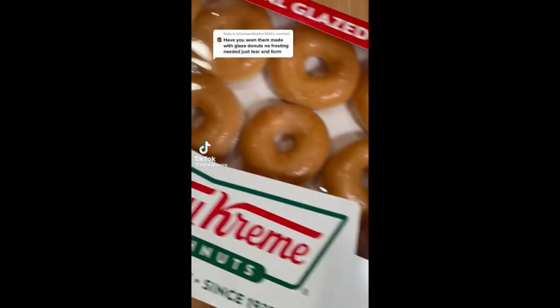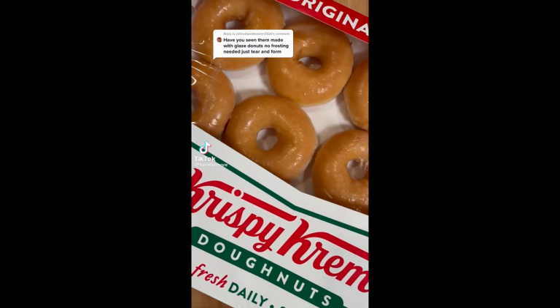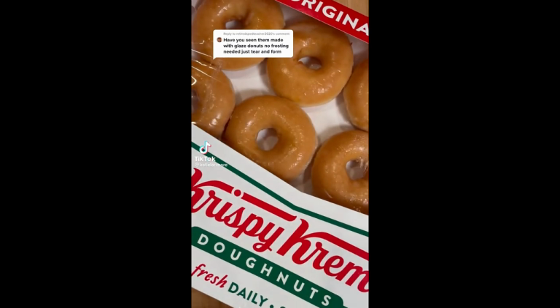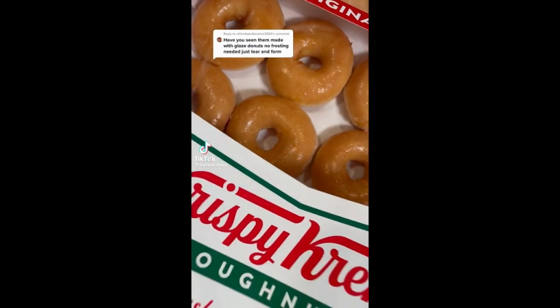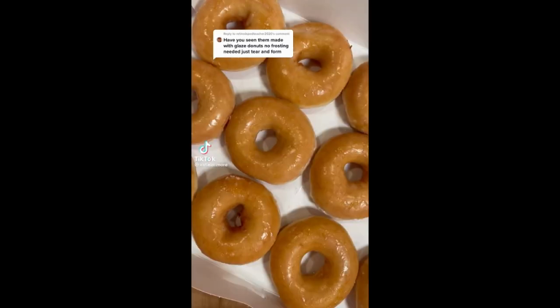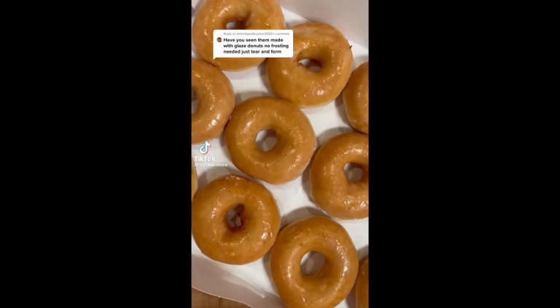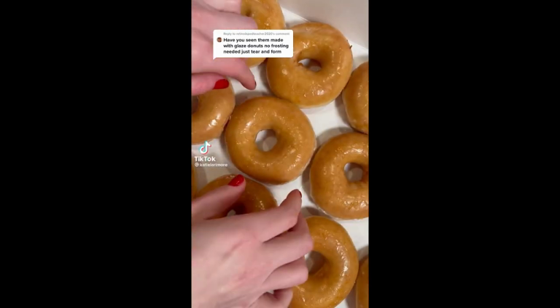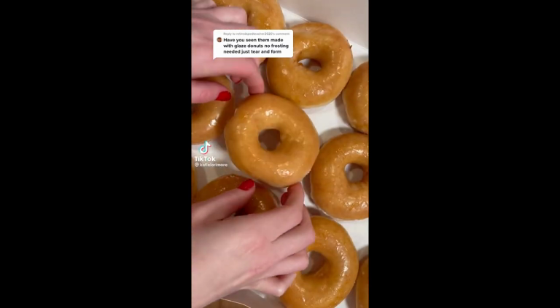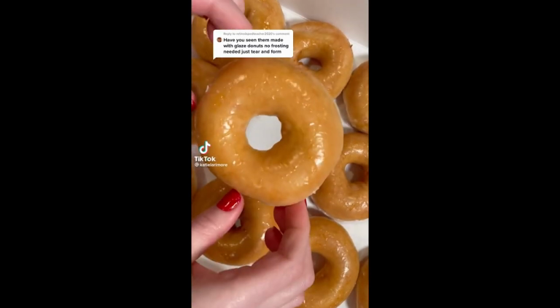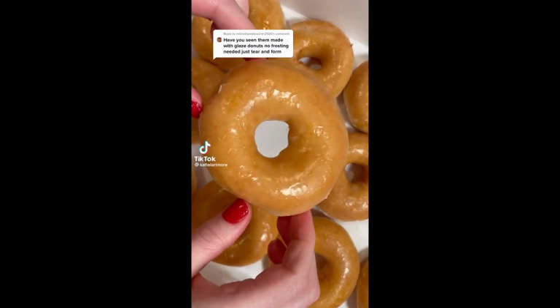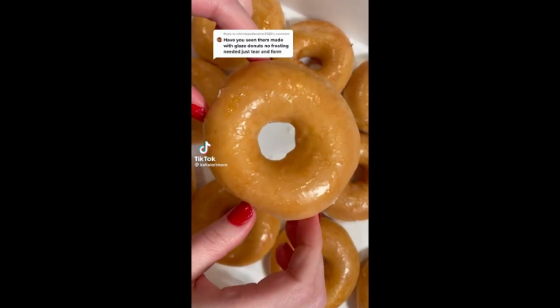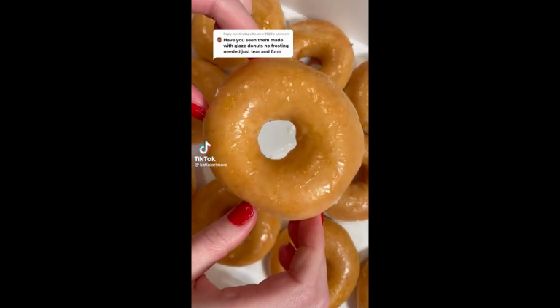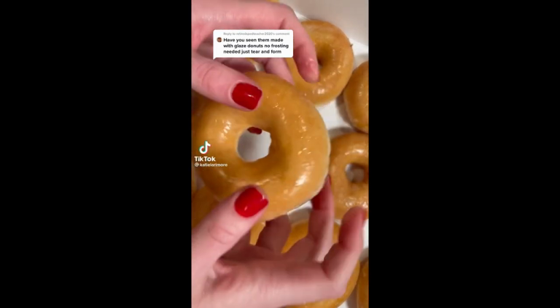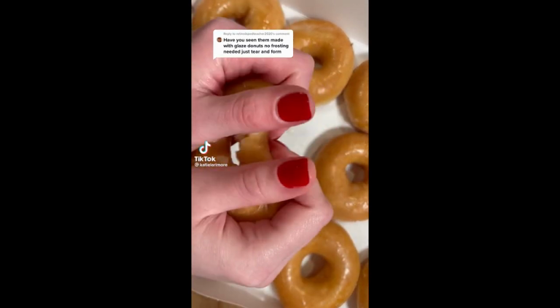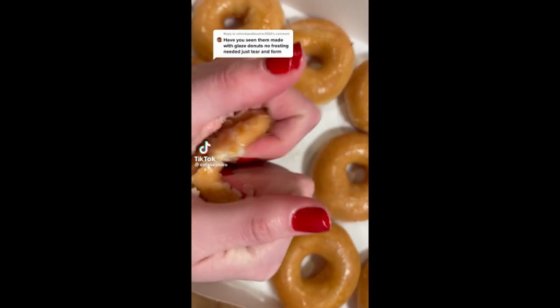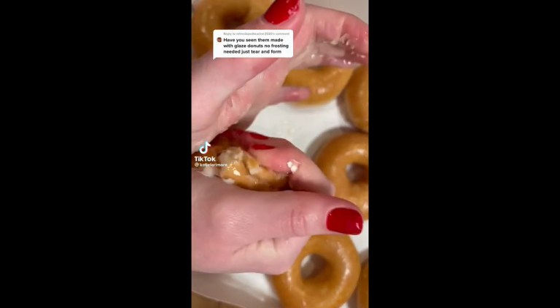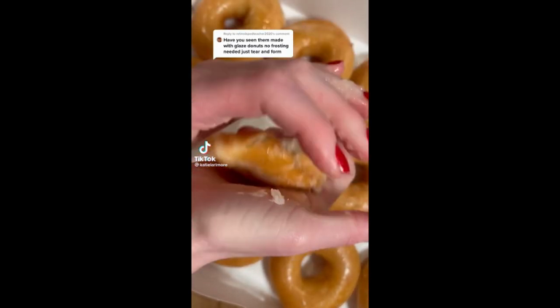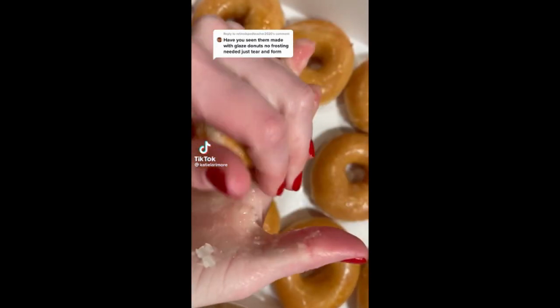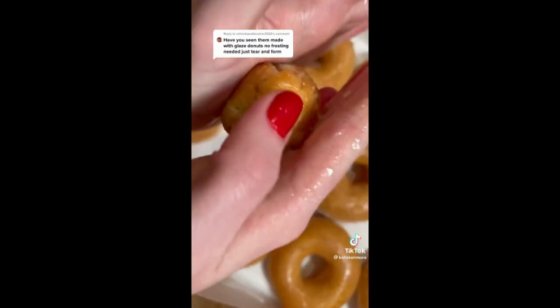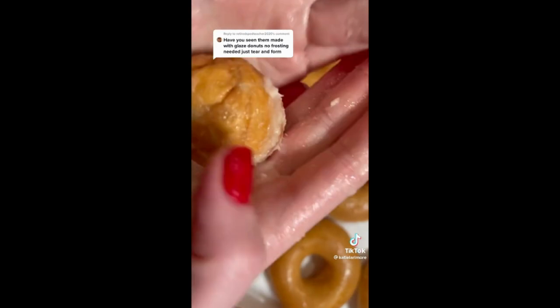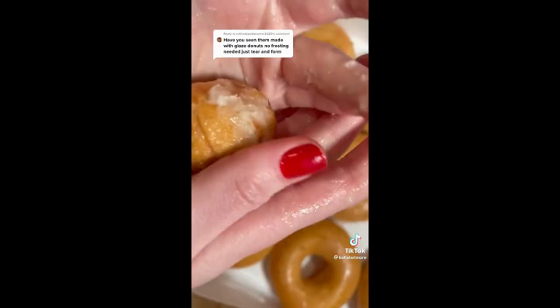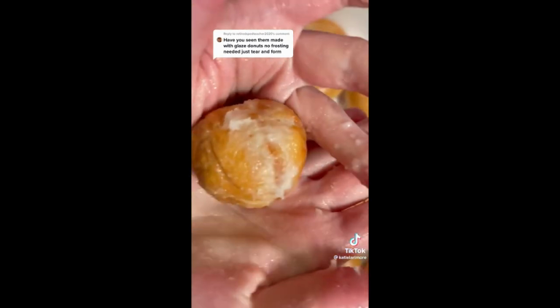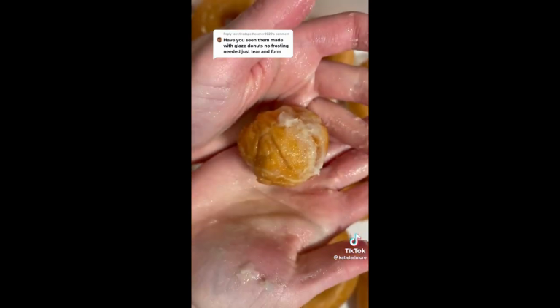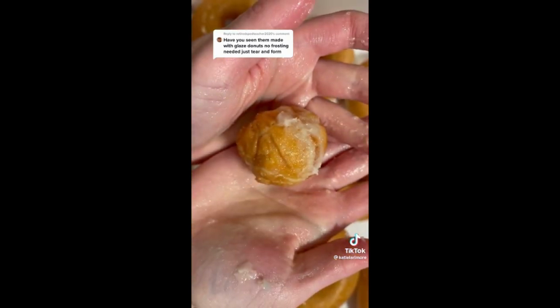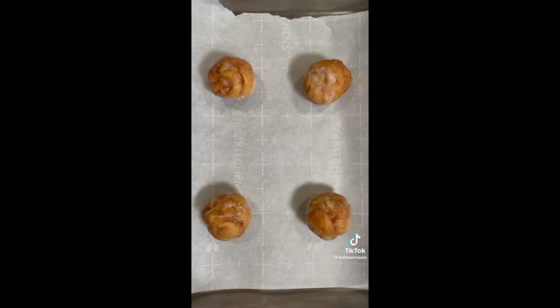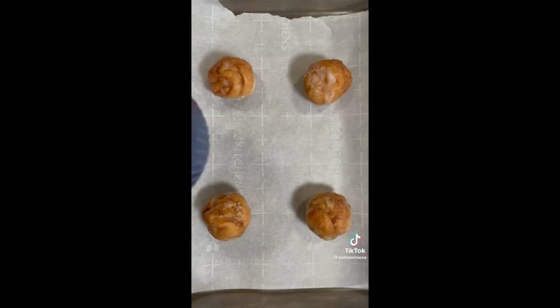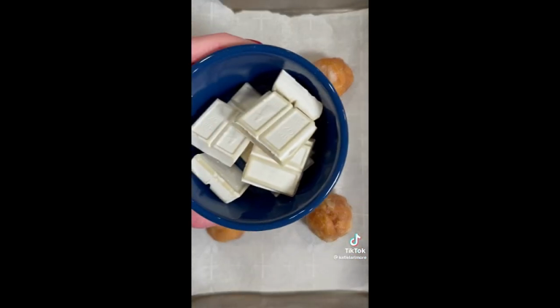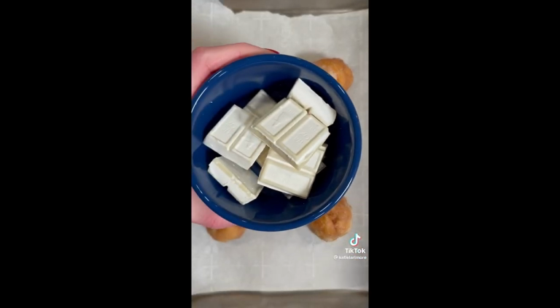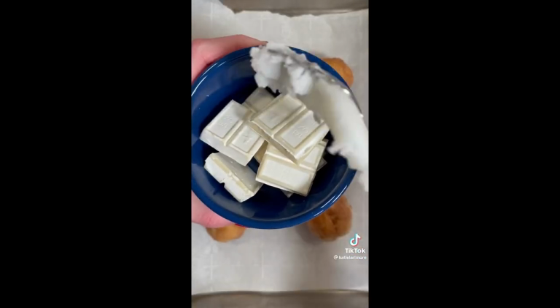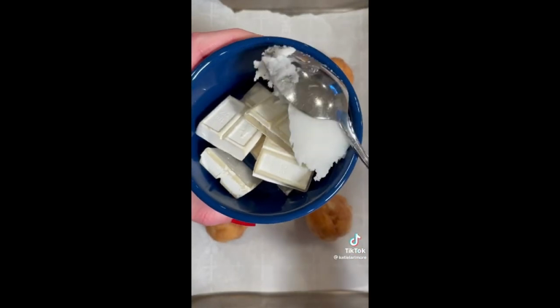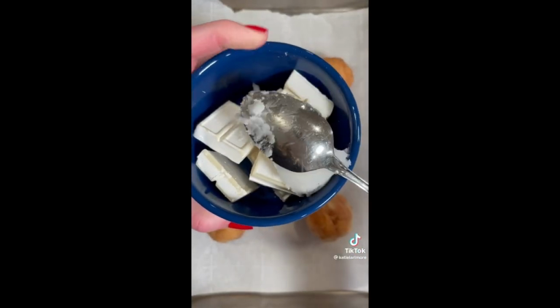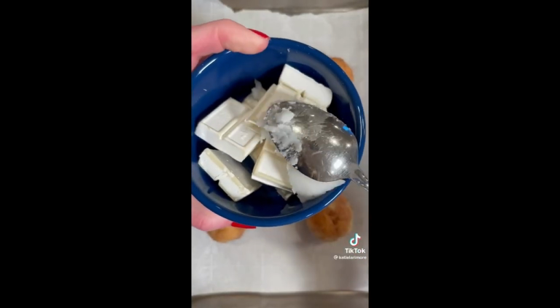When I saw this comment, I knew I had to try it. The idea is you take a glazed donut and roll it into a ball, and that becomes the cake part of a cake pop. So super easy.